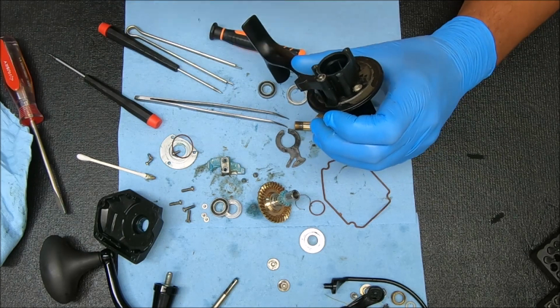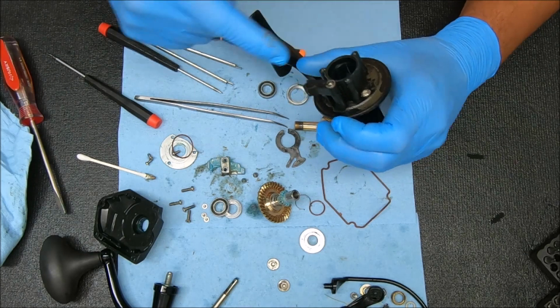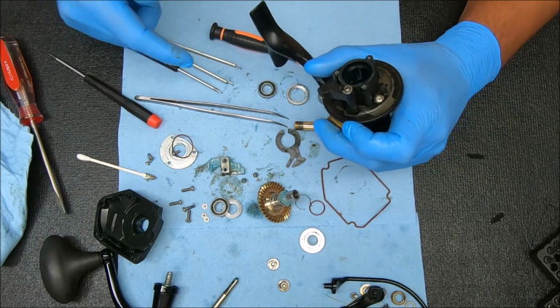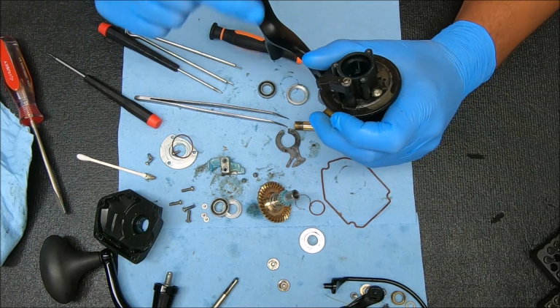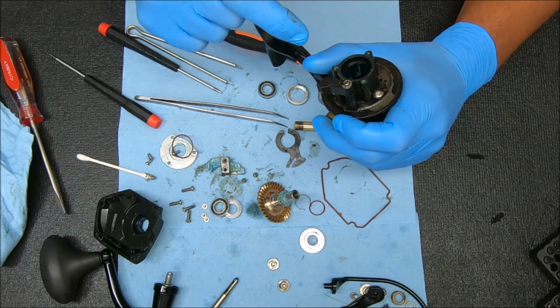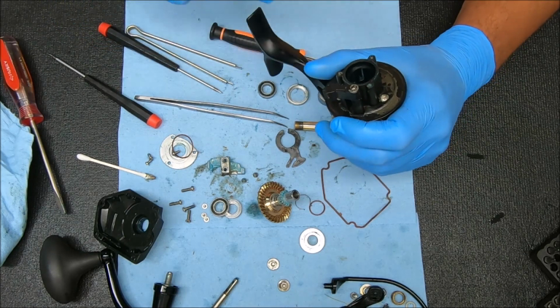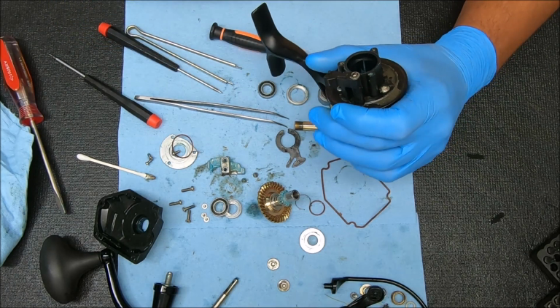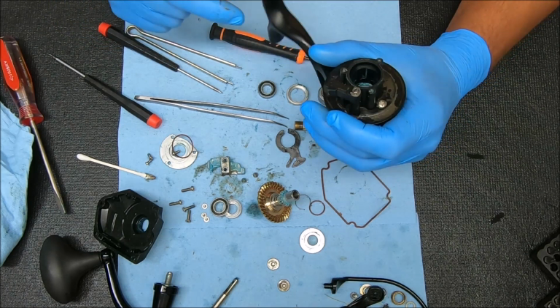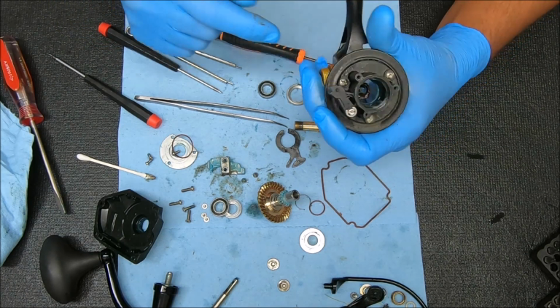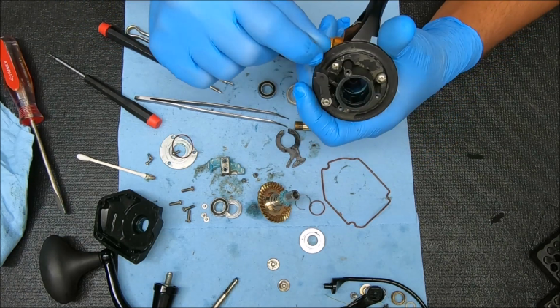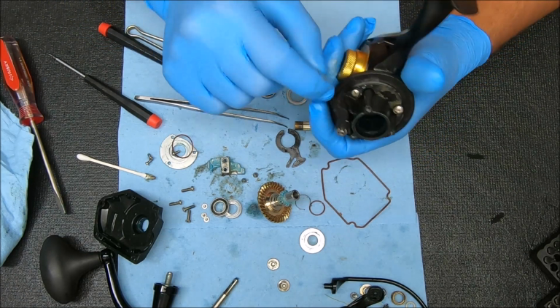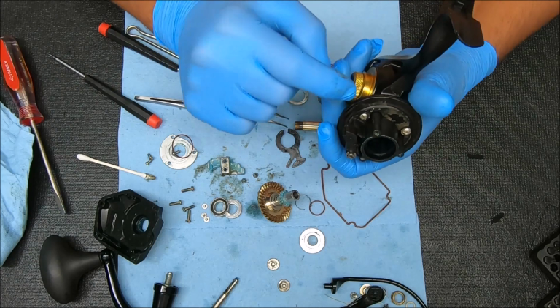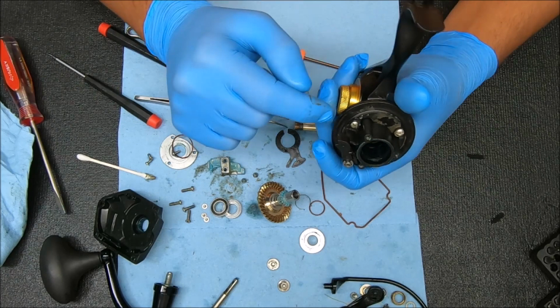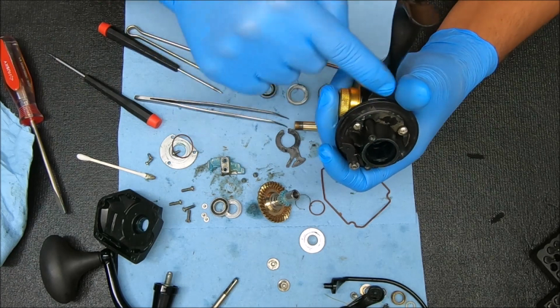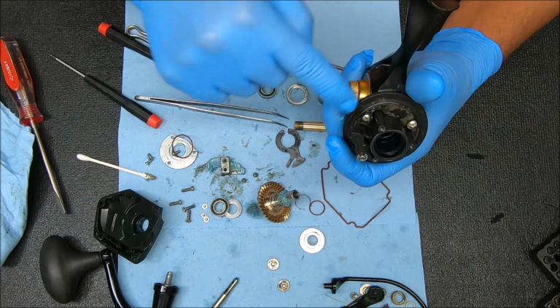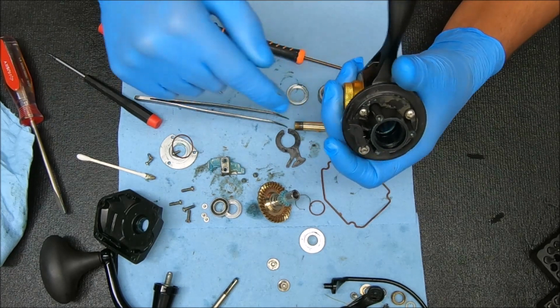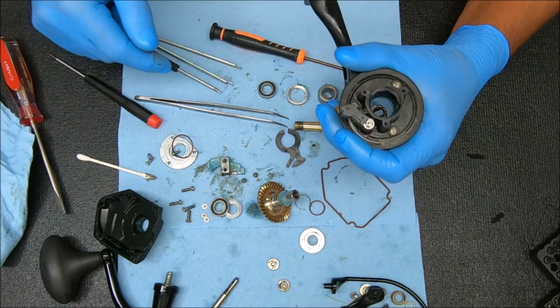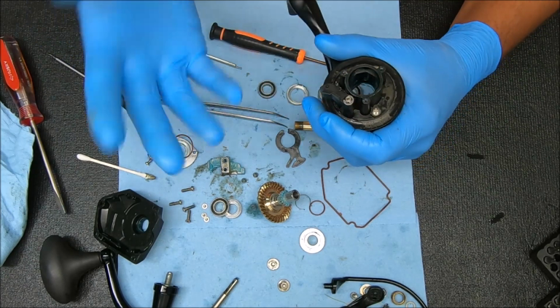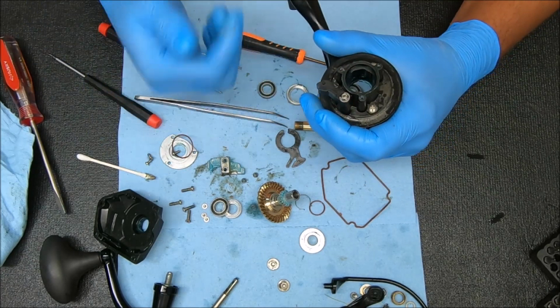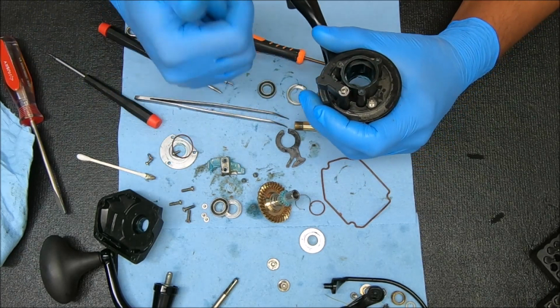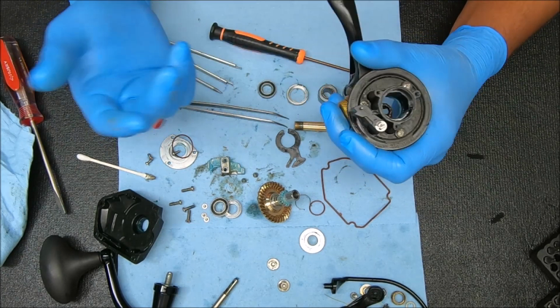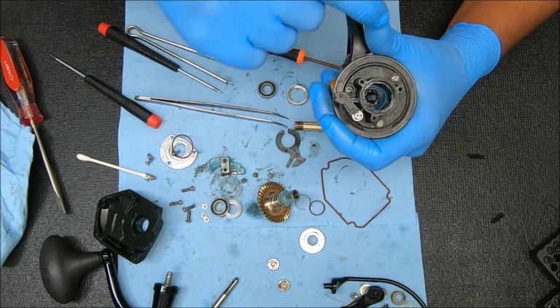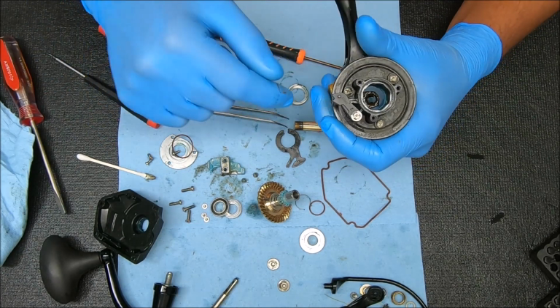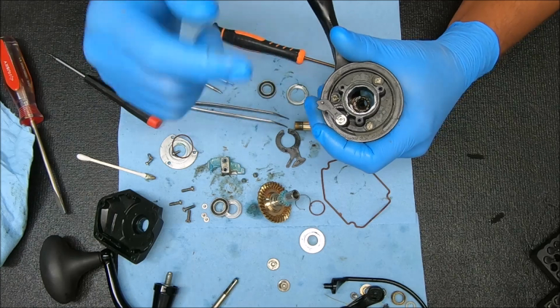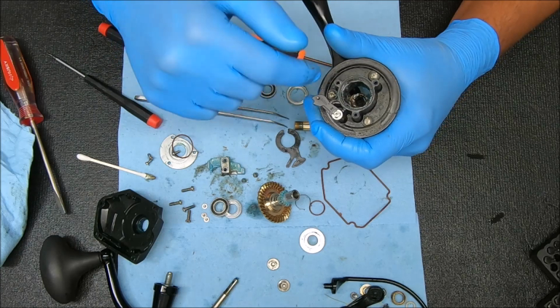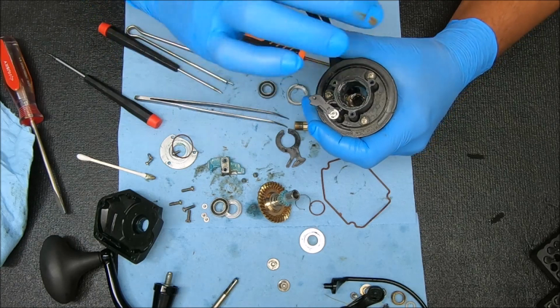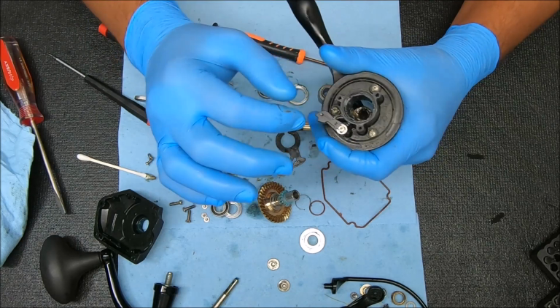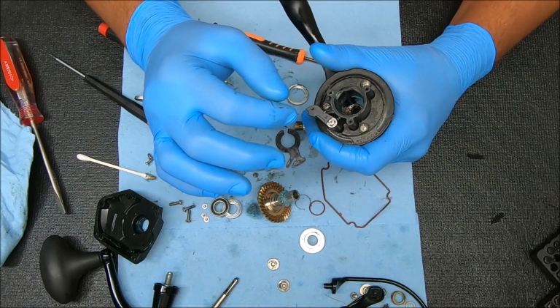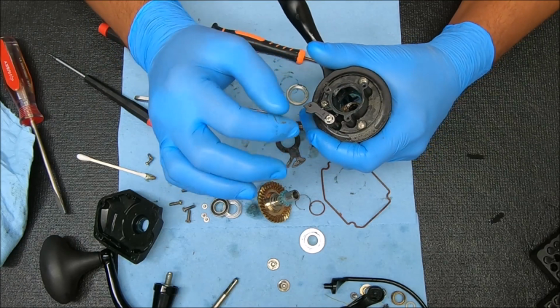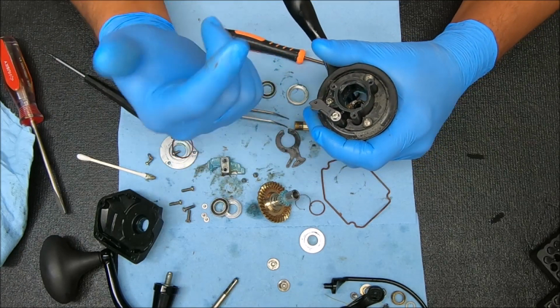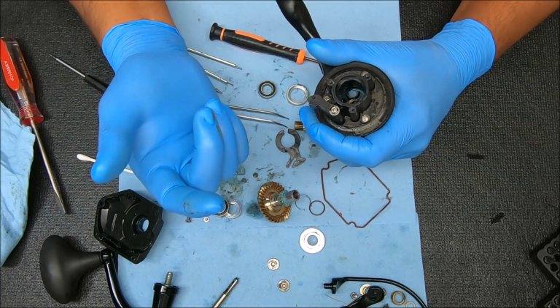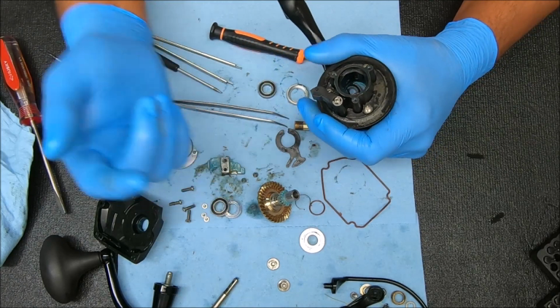I'm going to do the rotor brake screws, probably off camera. Sometimes these things are glued on there and you'll have to kind of force it off. If it's not glued on, great. If it is, just work it off. When you put it back on, you do not need to glue it on, but you can if you want to.